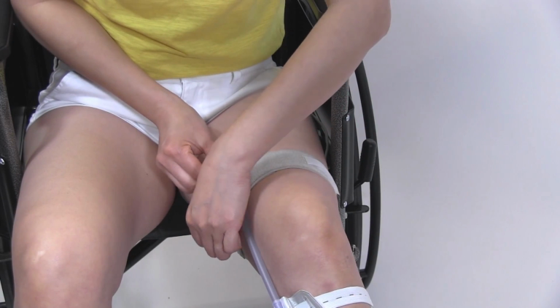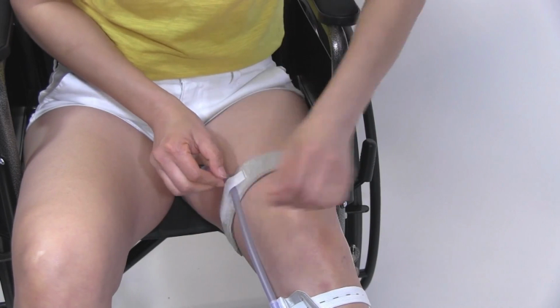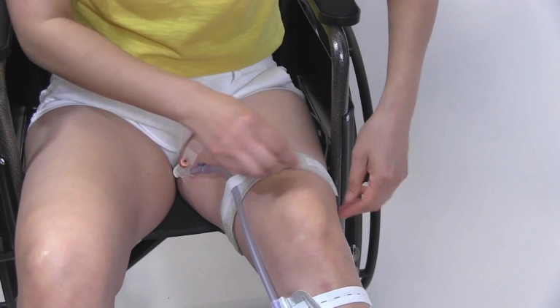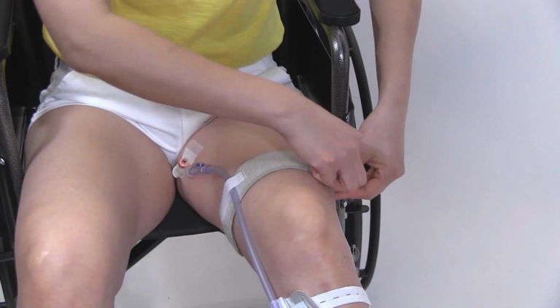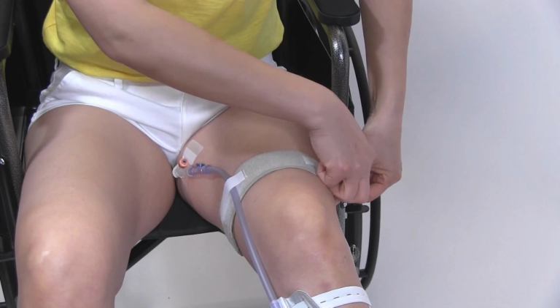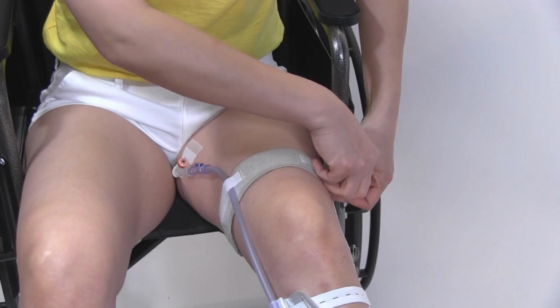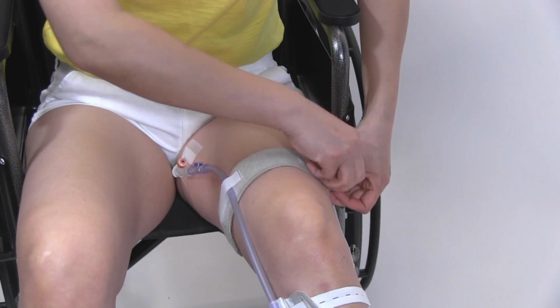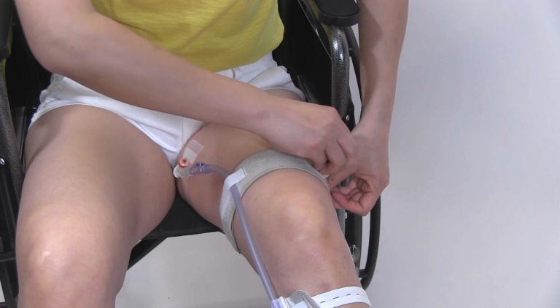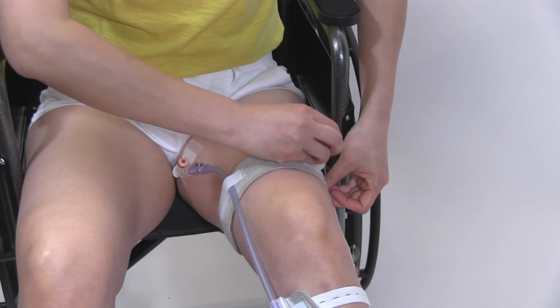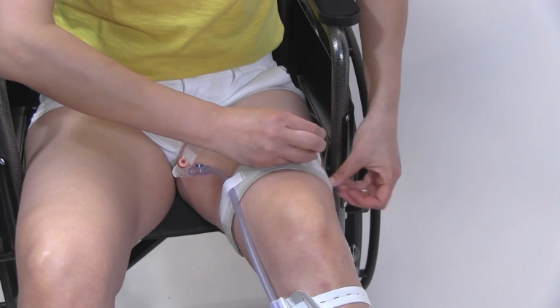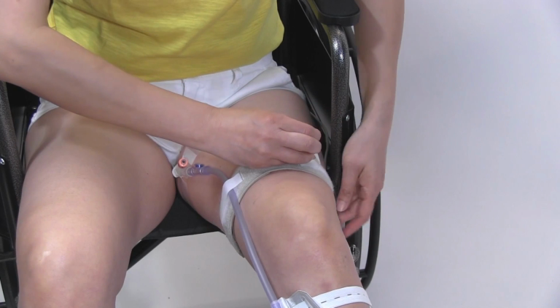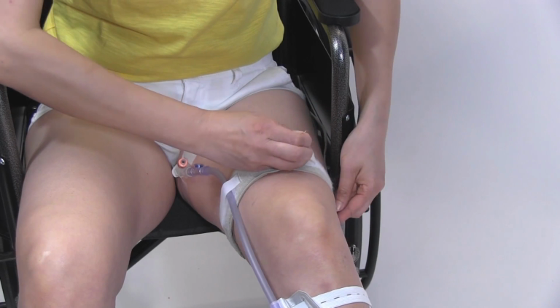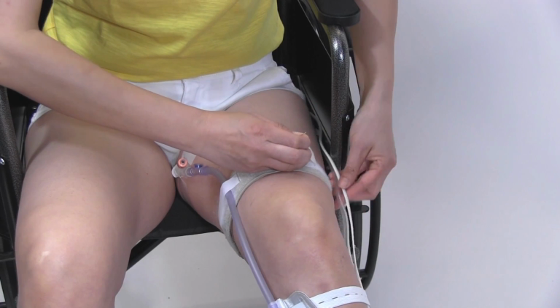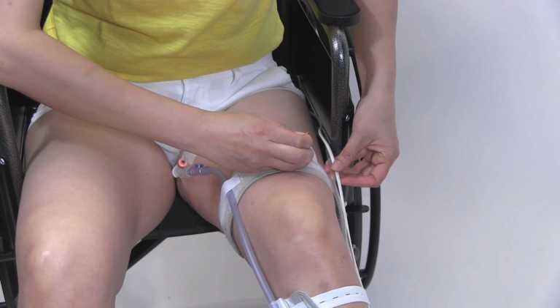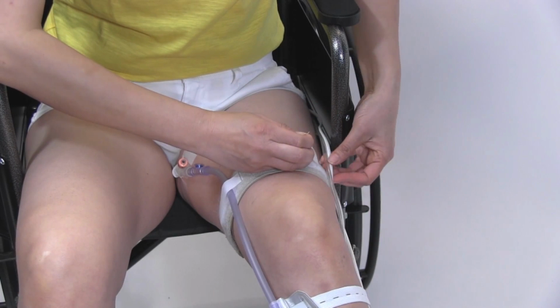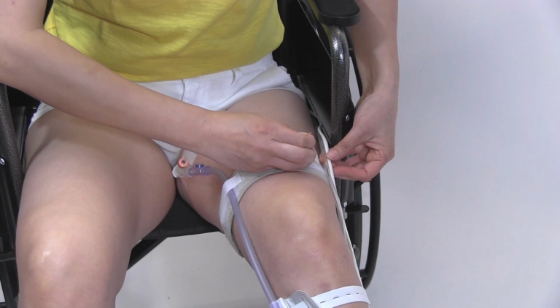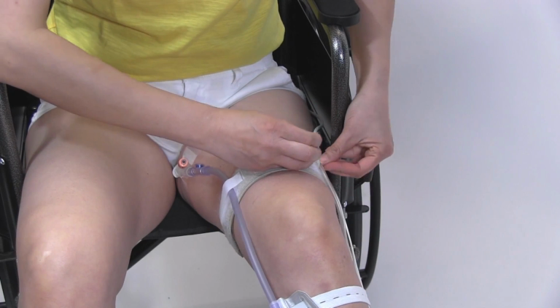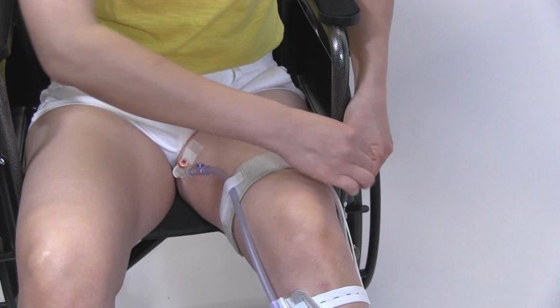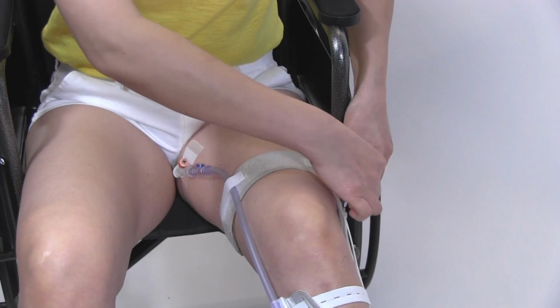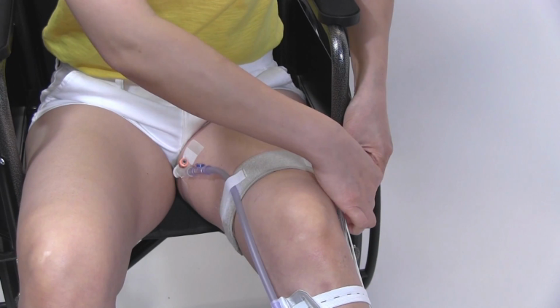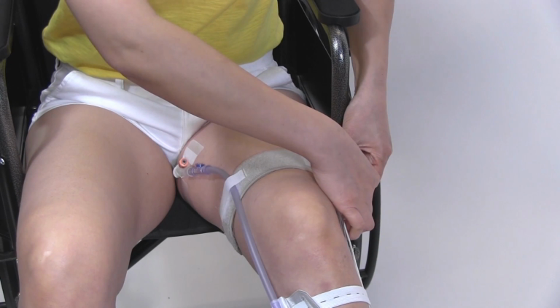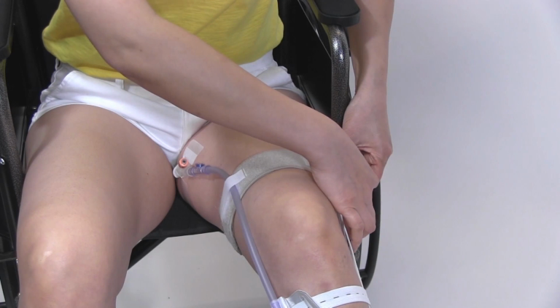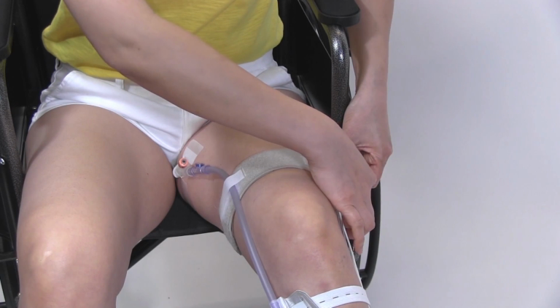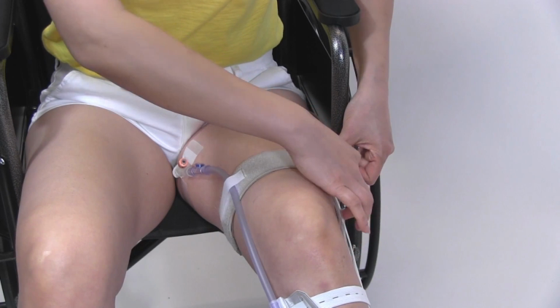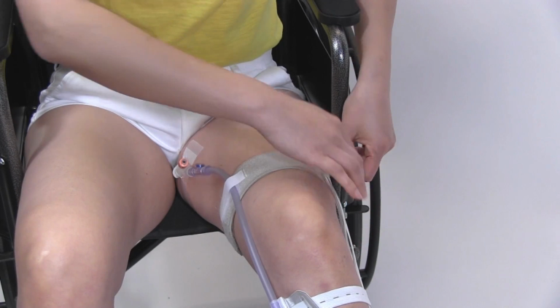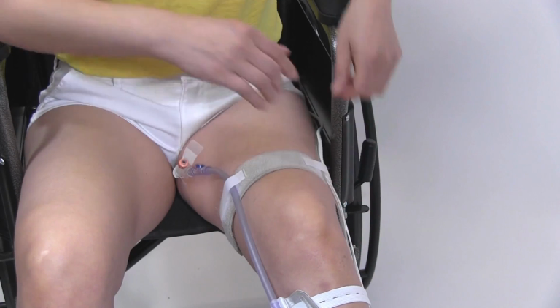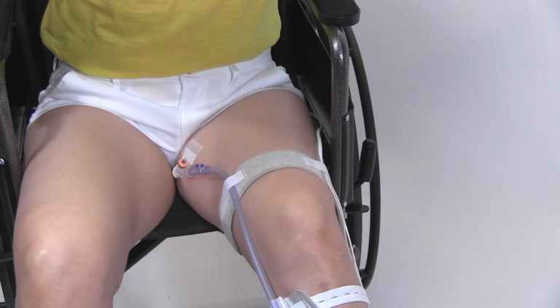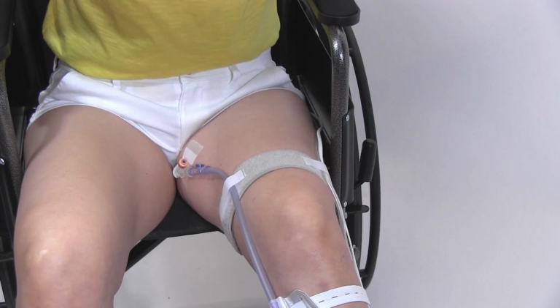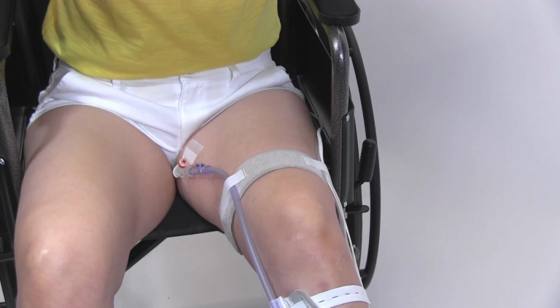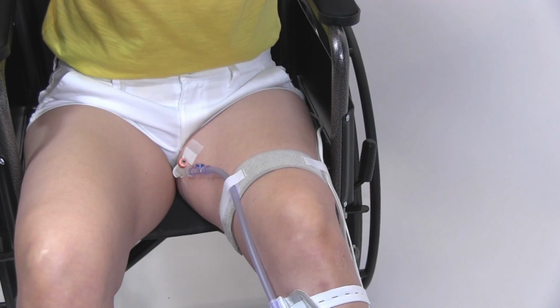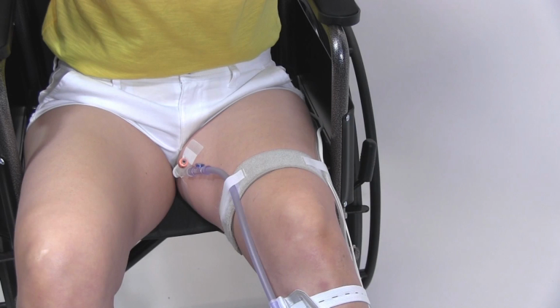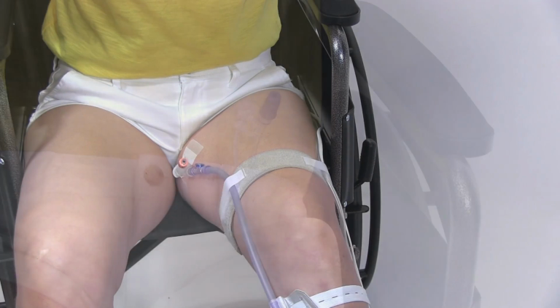Use the thigh strap to secure the discharge tube and the controller power cable. You can adjust the thigh strap as needed.